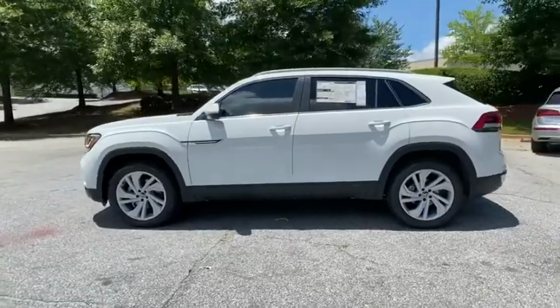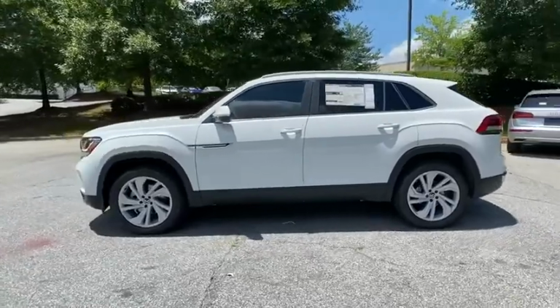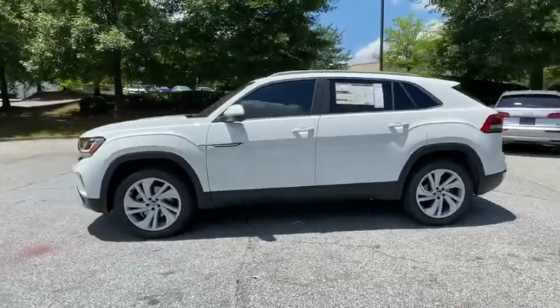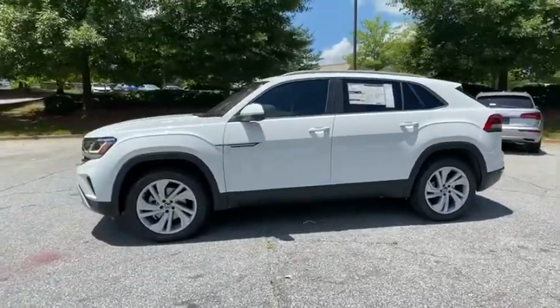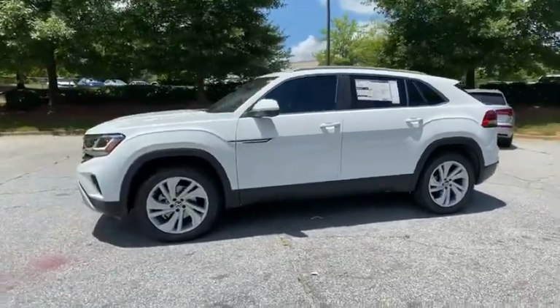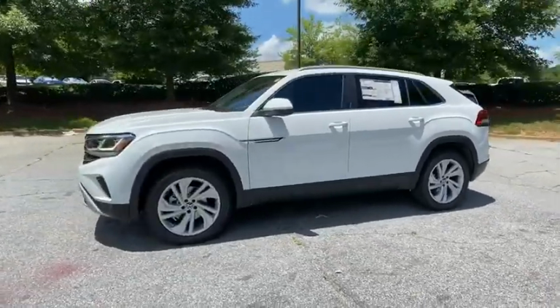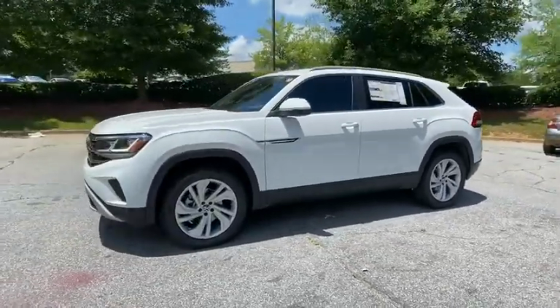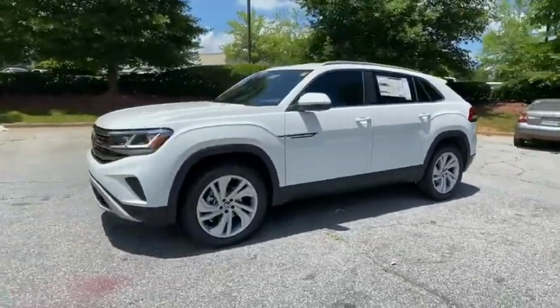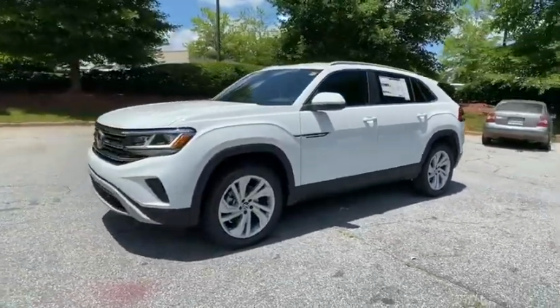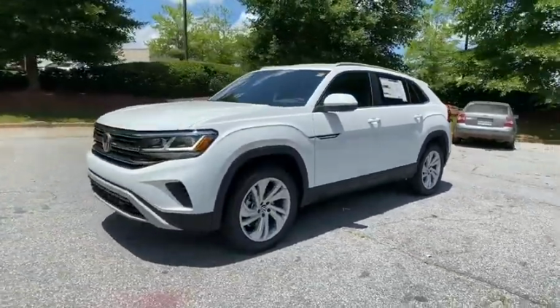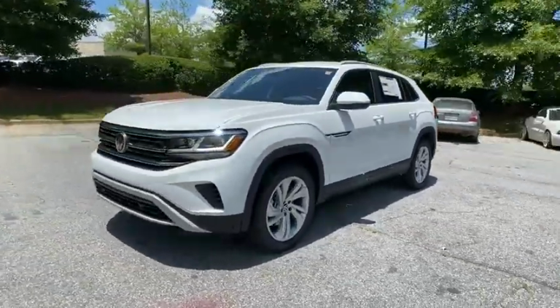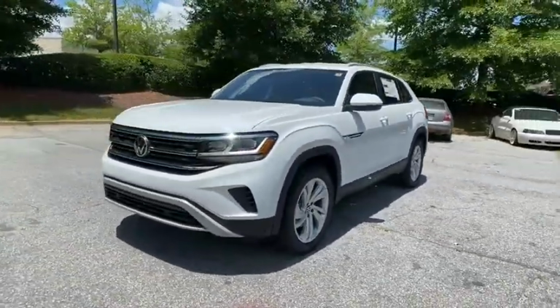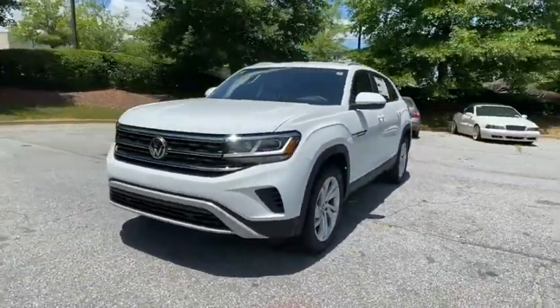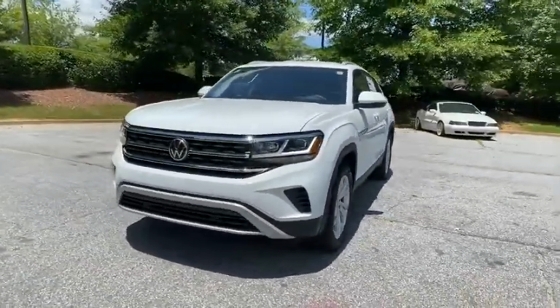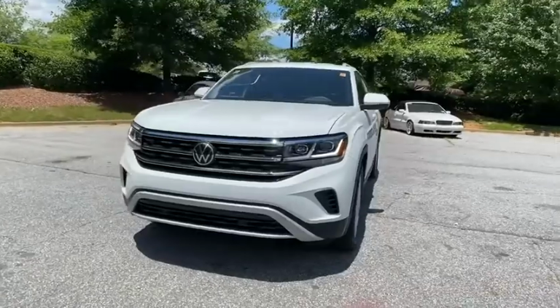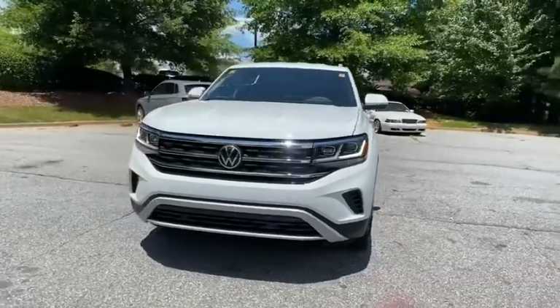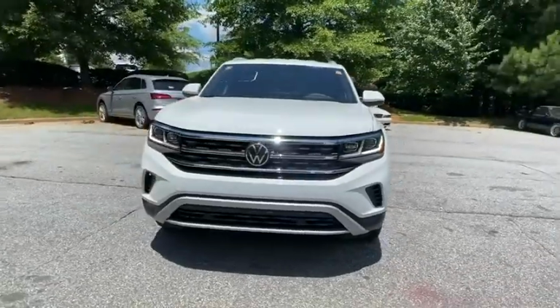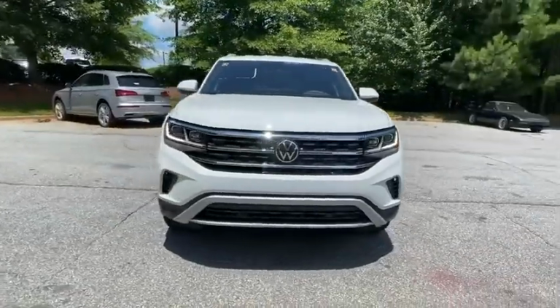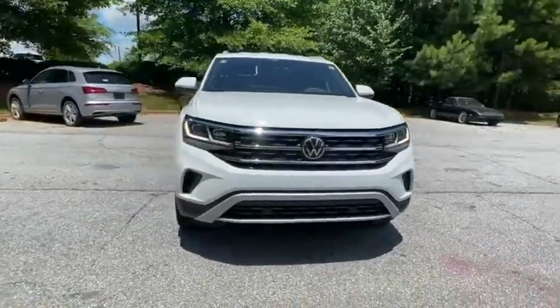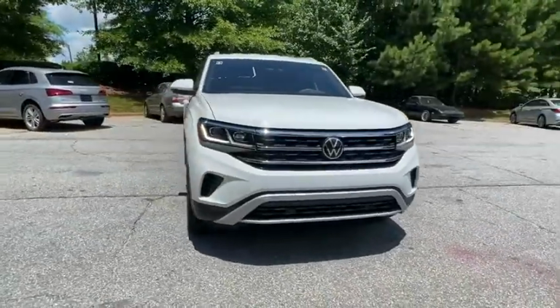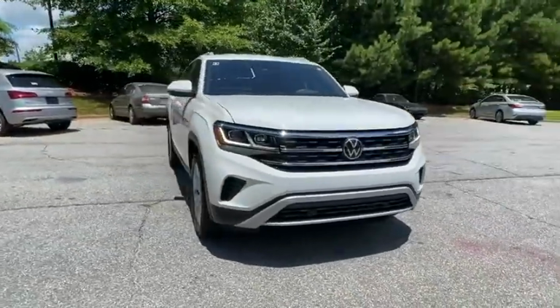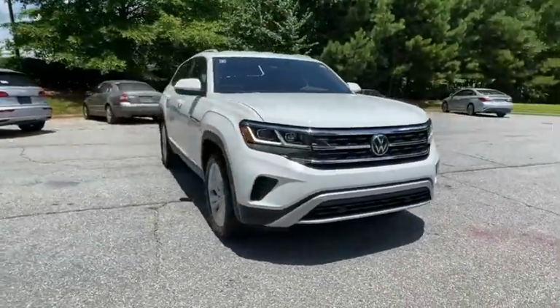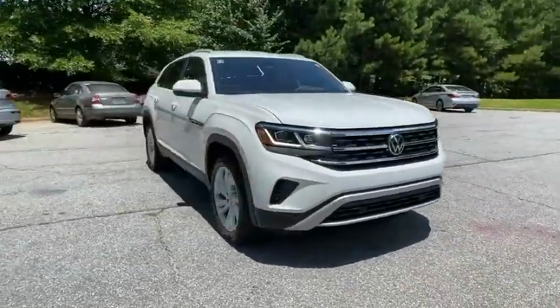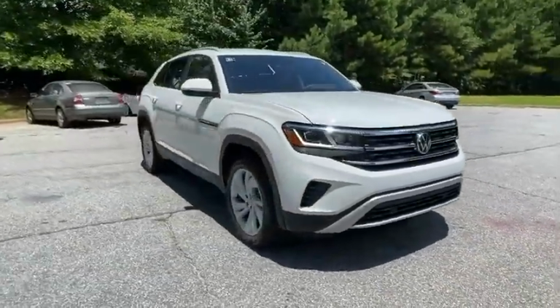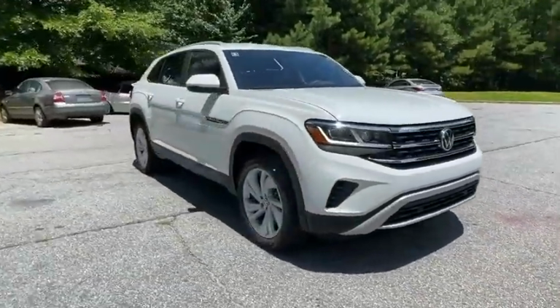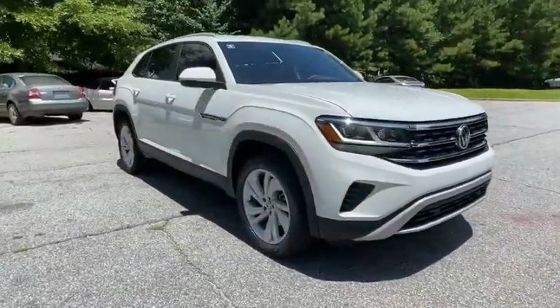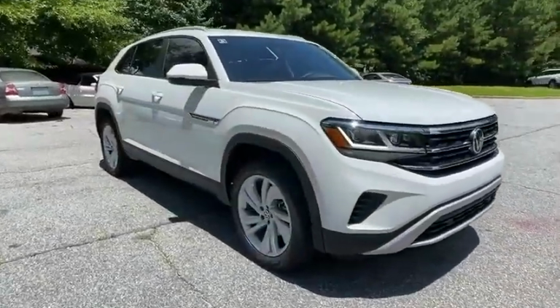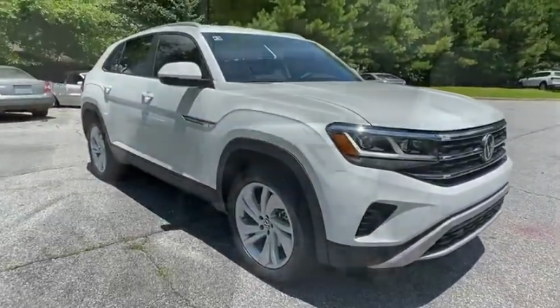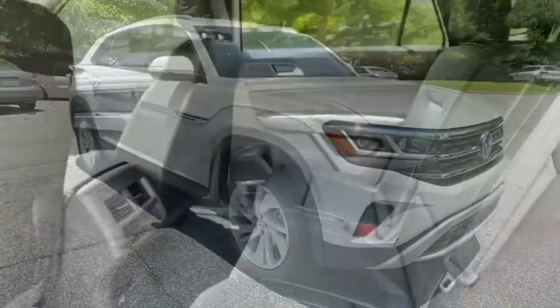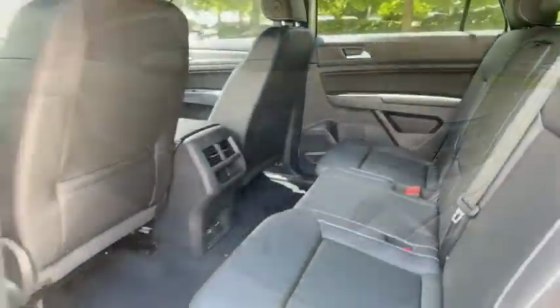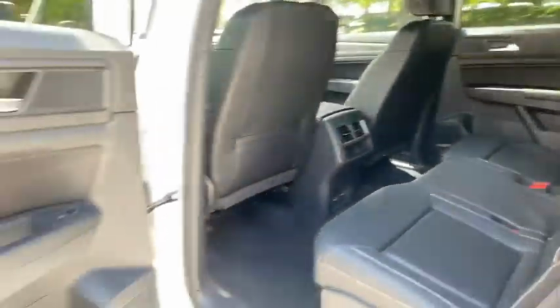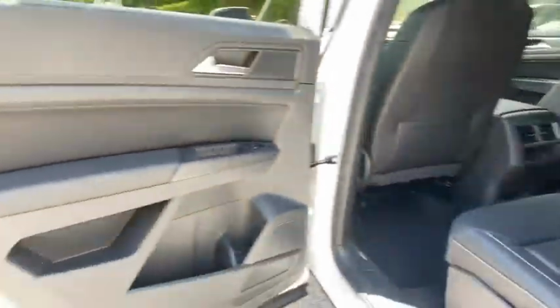Backup camera, keyless entry, steering wheel audio controls, traction control, remote engine start, power liftgate, stability control, anti-lock braking system, leather-wrapped steering wheel, Bluetooth.